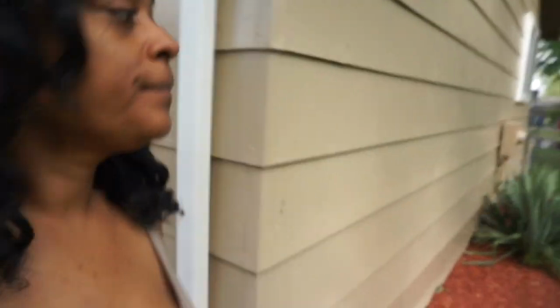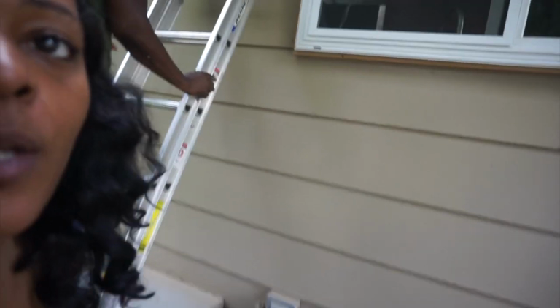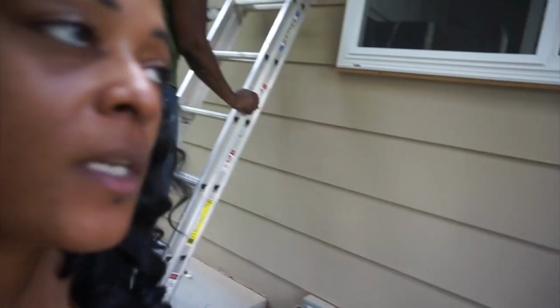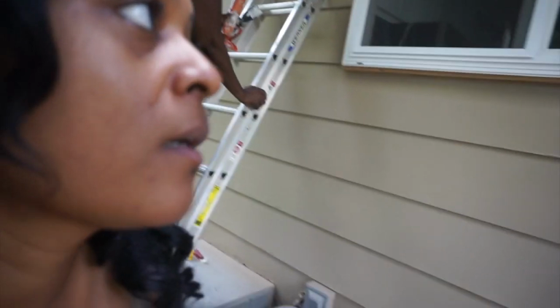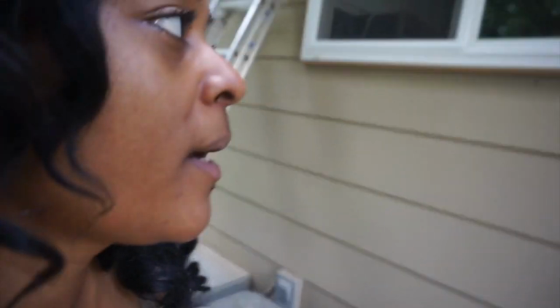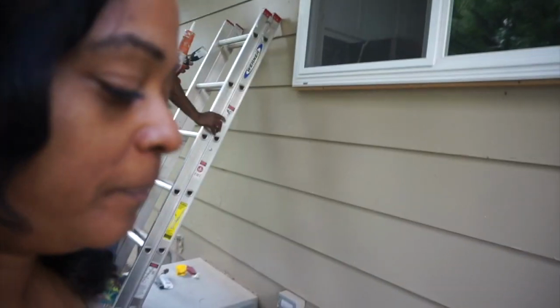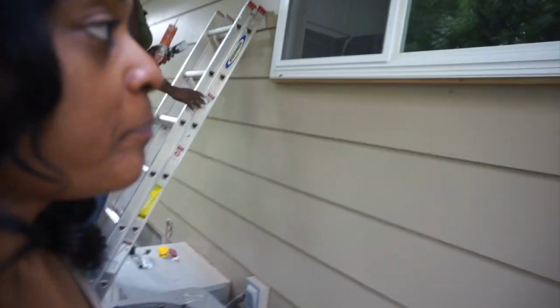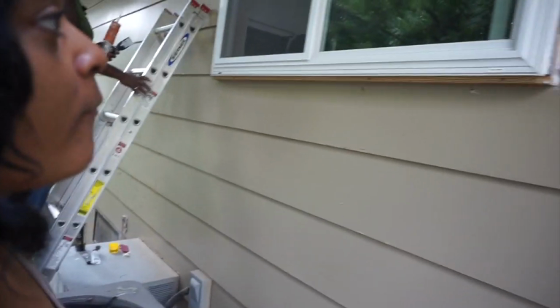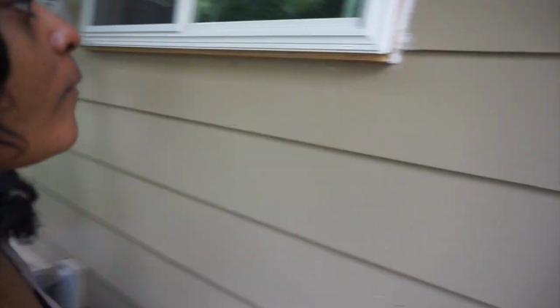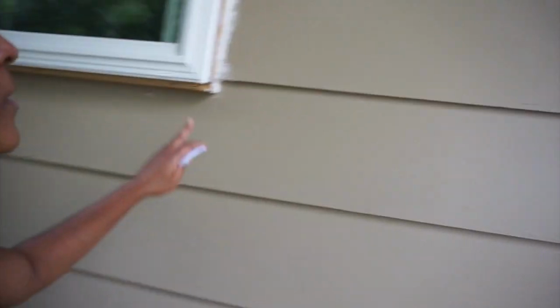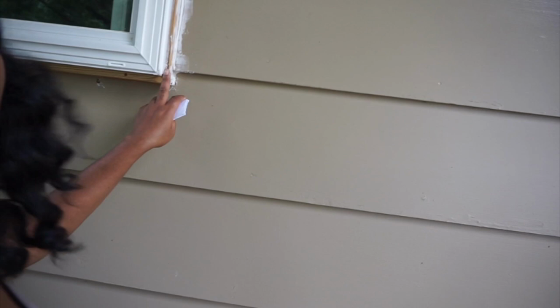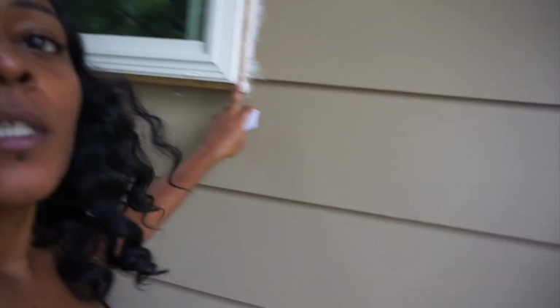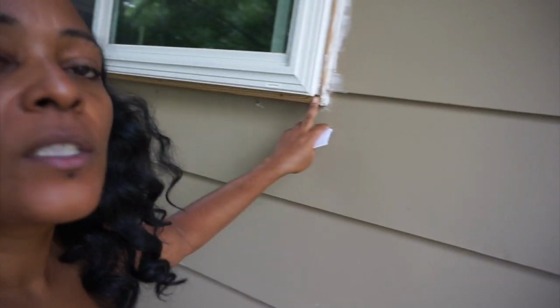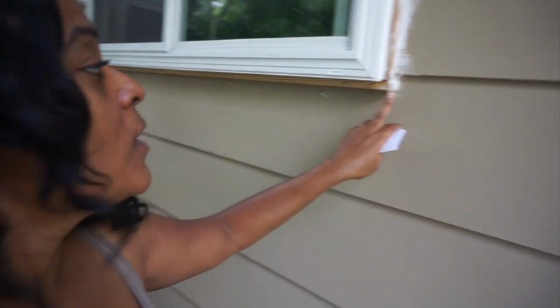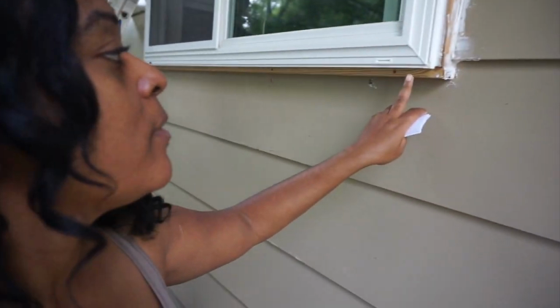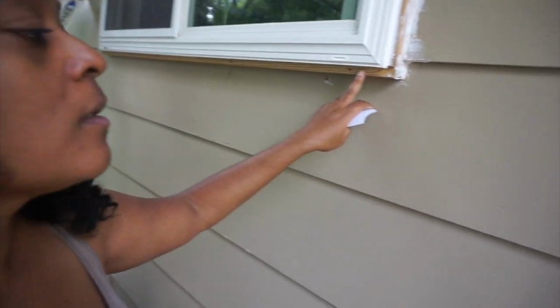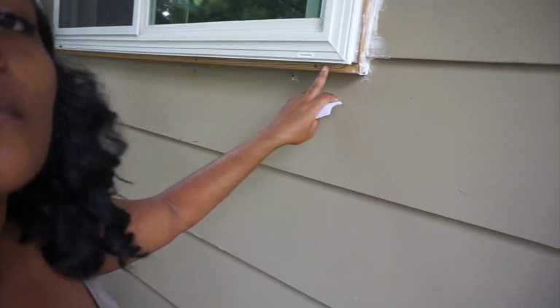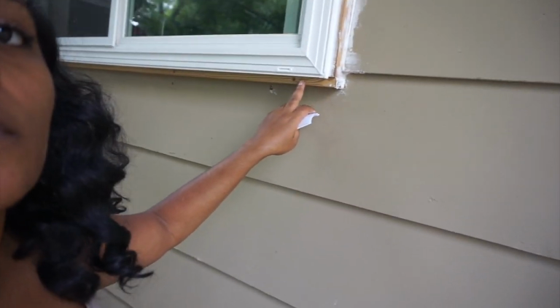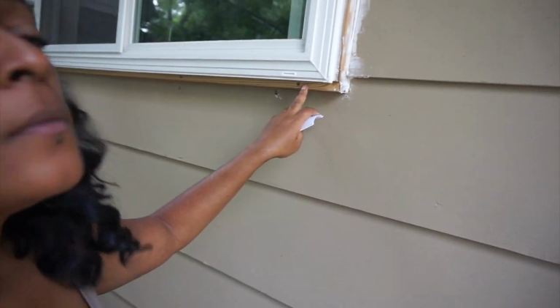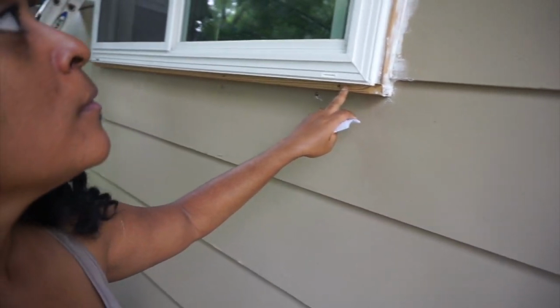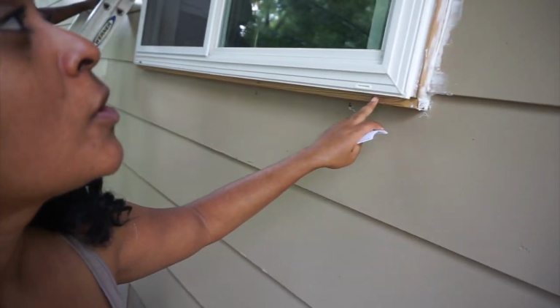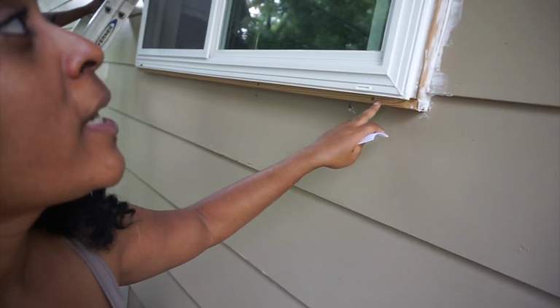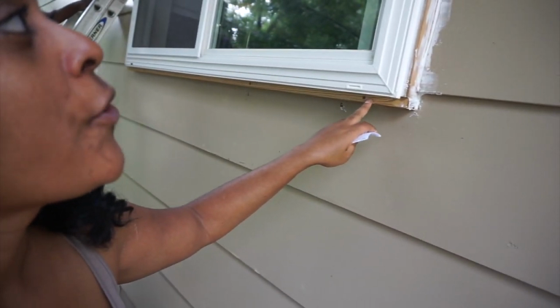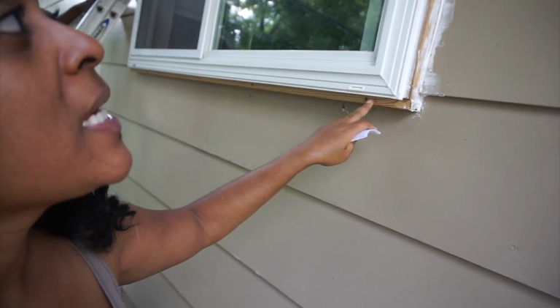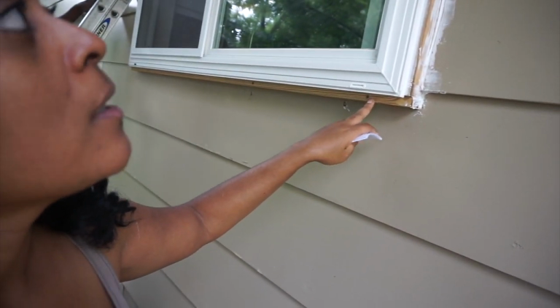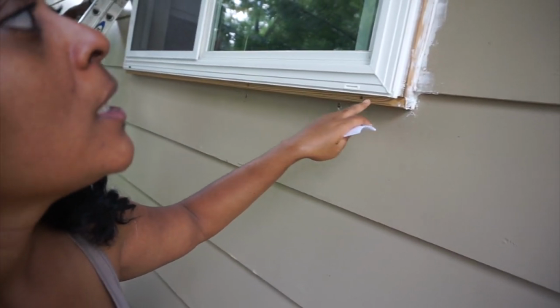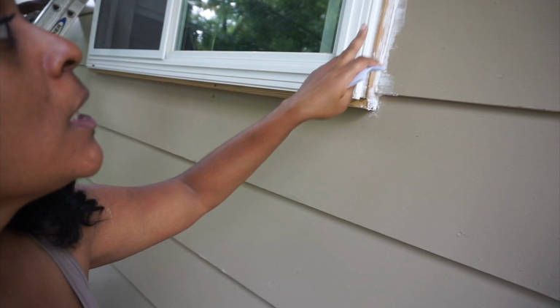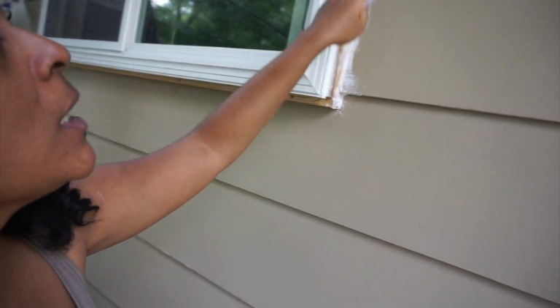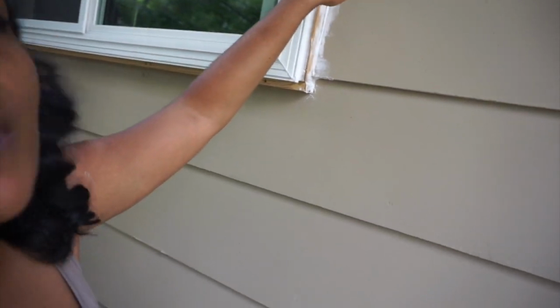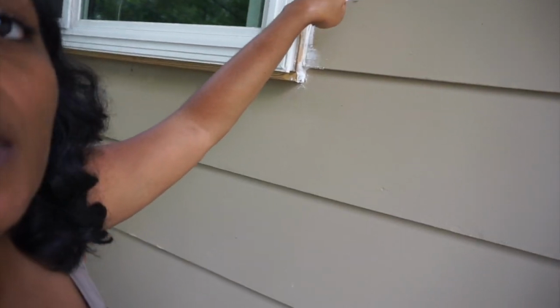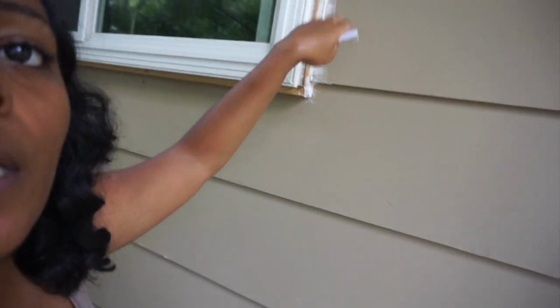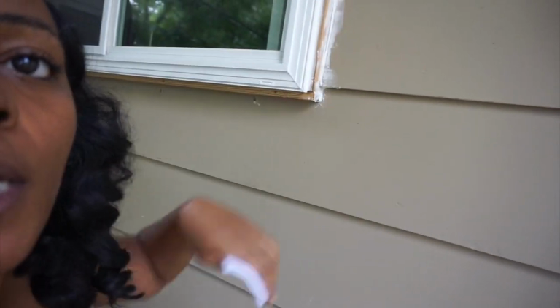I'm talking about just the wood they put up to correct their mess-up, and the caulking.